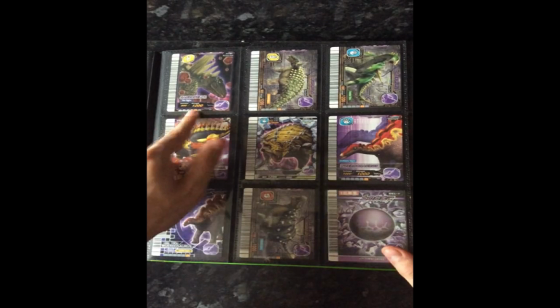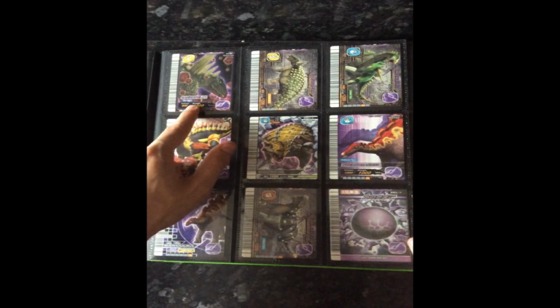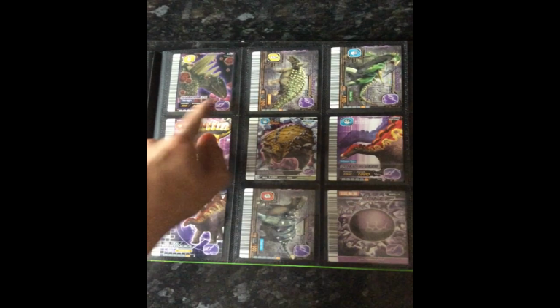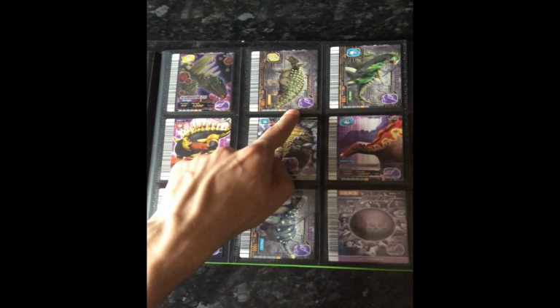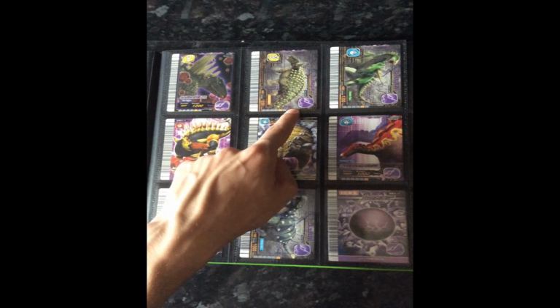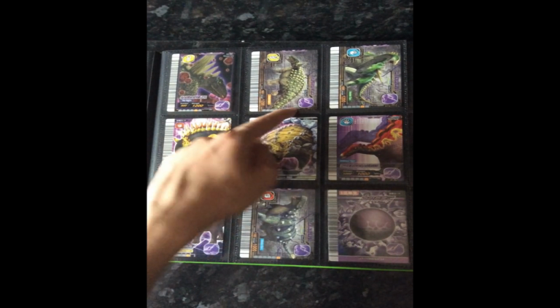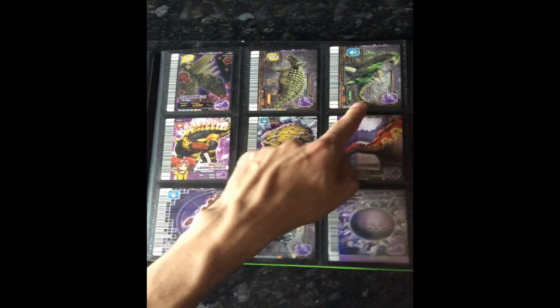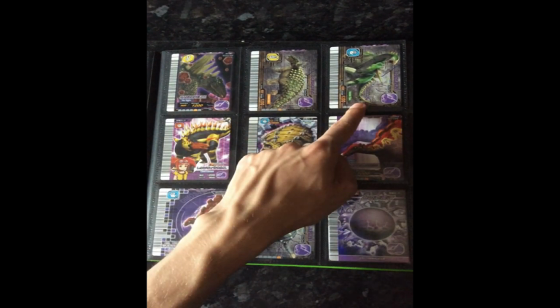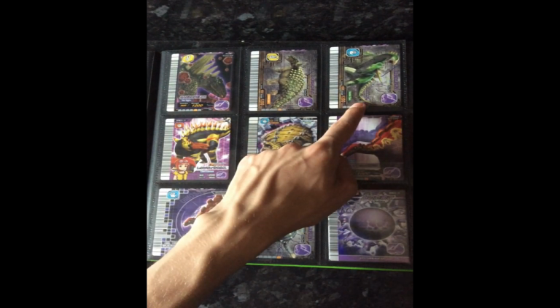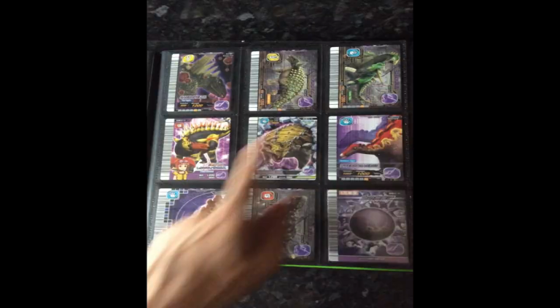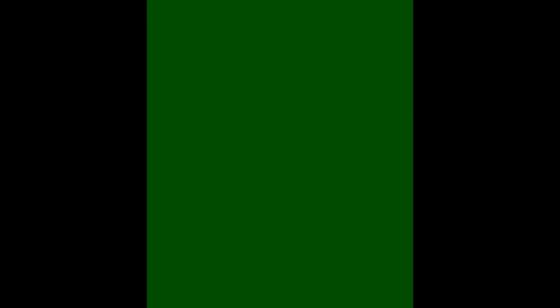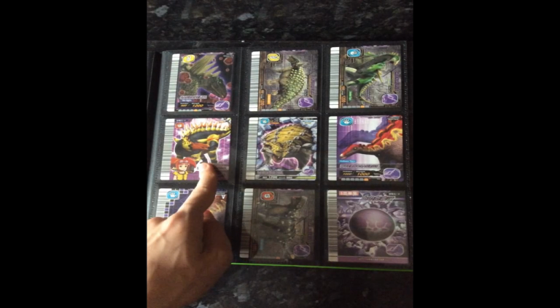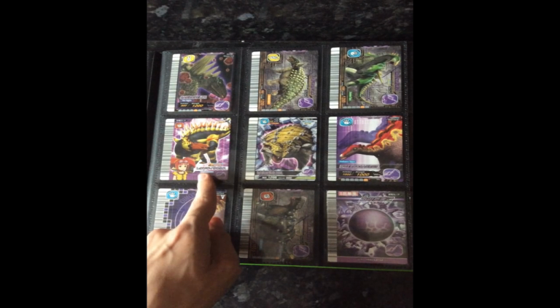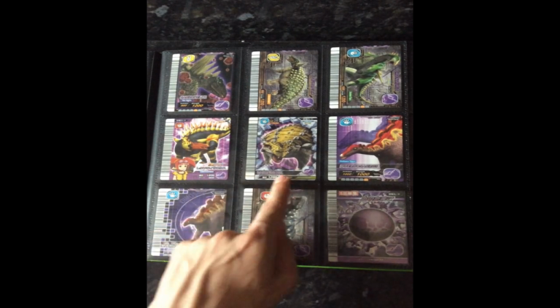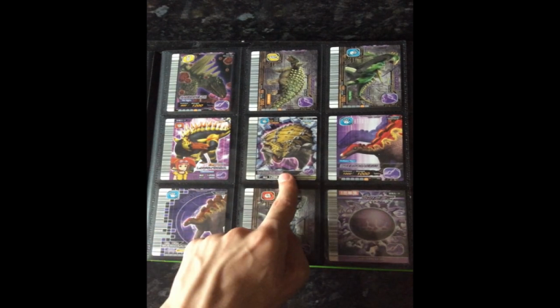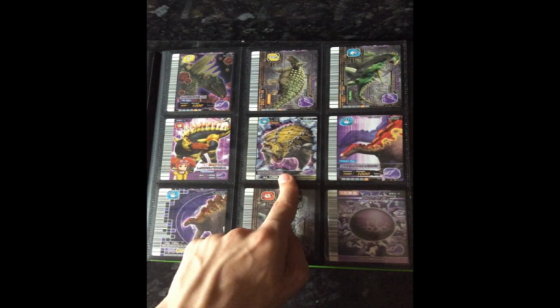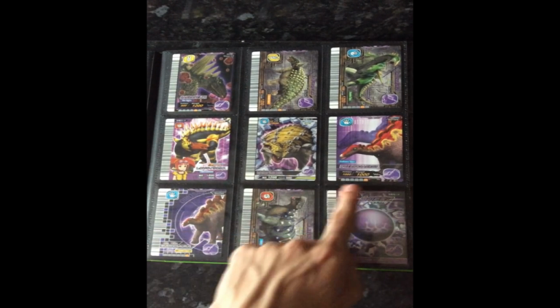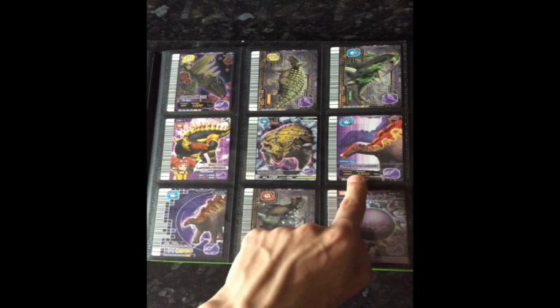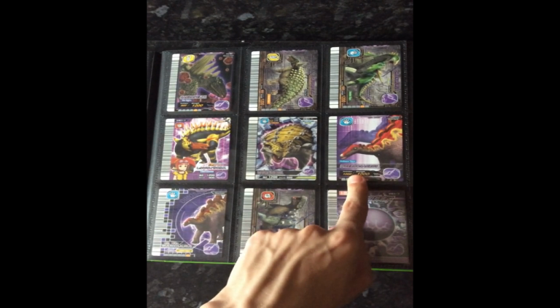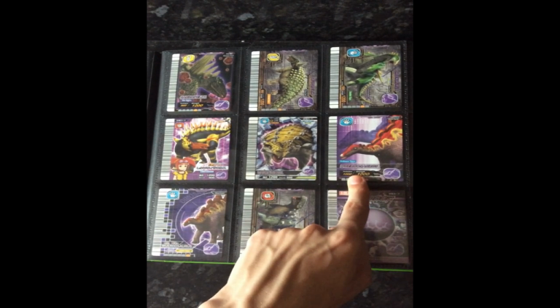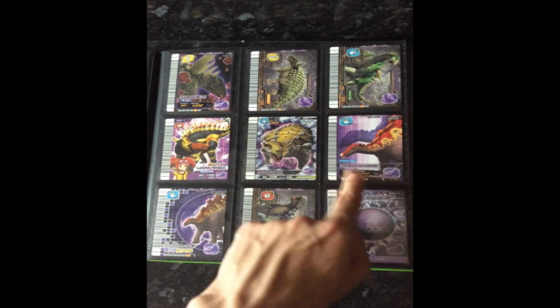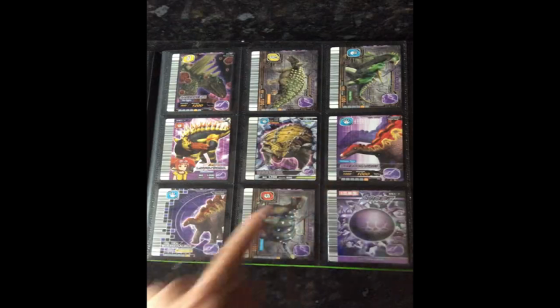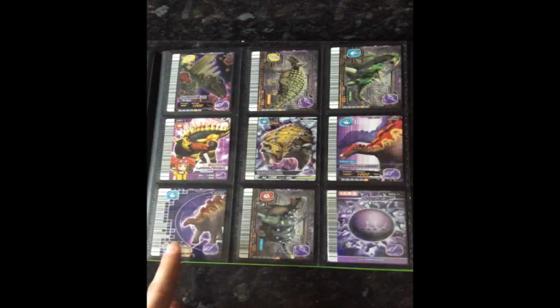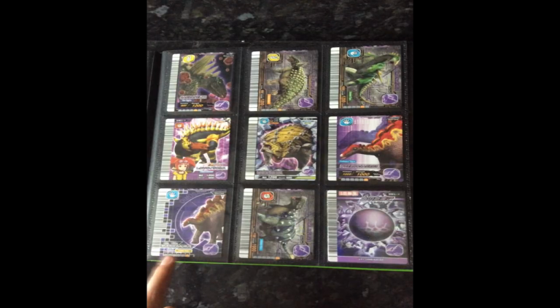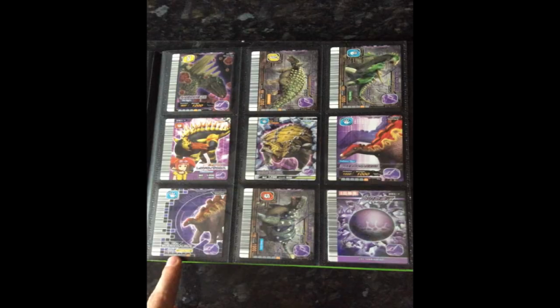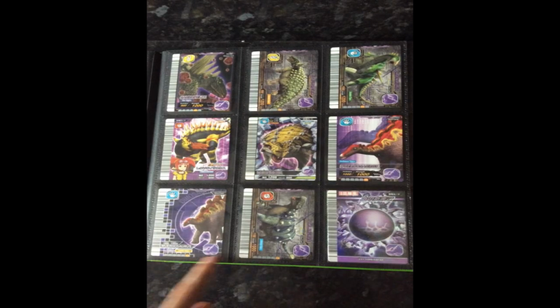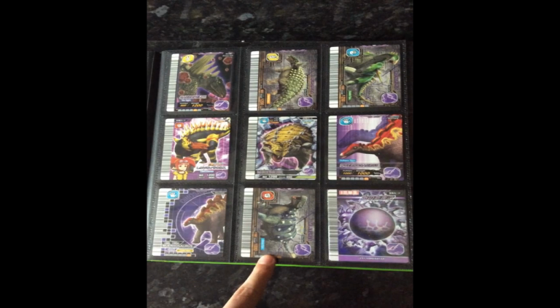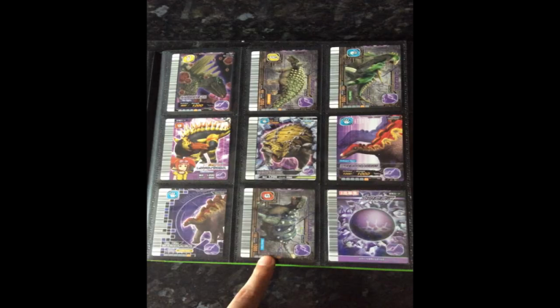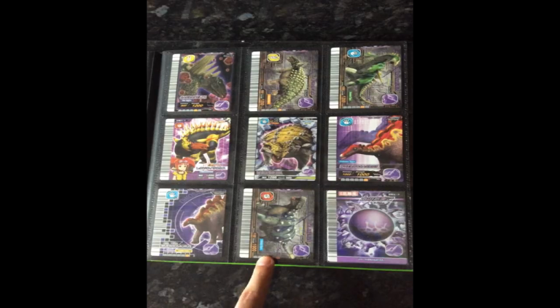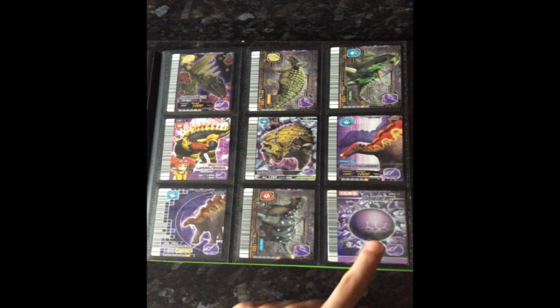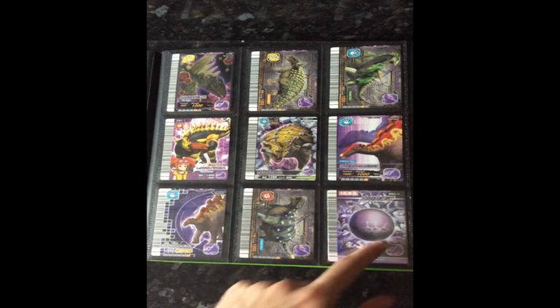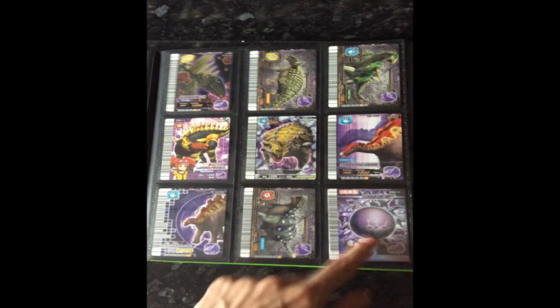Sauropelta TIE type and heroic type, Dracovenator, Lexovisaurus, Pinacosaurus, Wuerhosaurus defense type and crisis type, Talarurus, and Urfeg. Onto my grass dinosaurs.